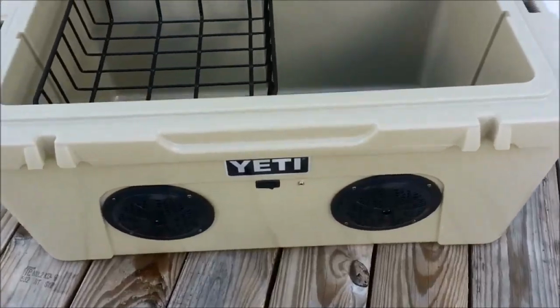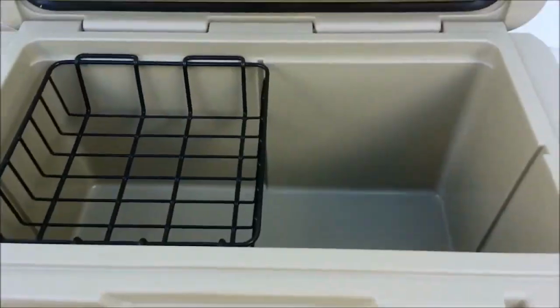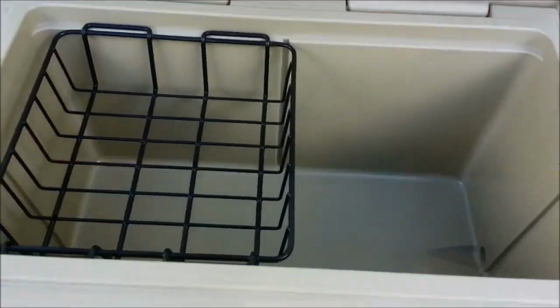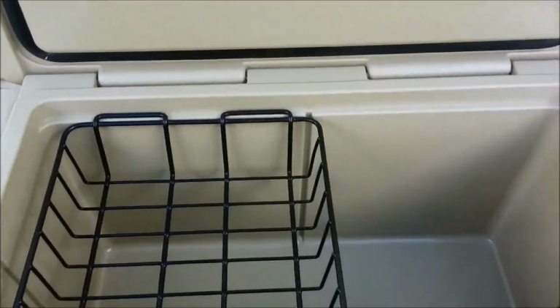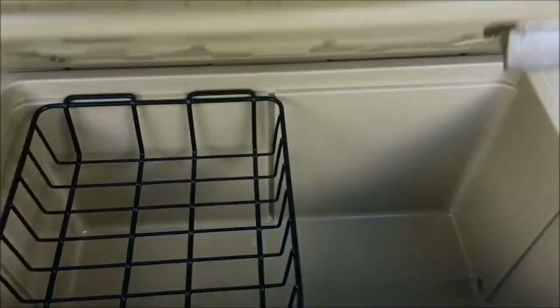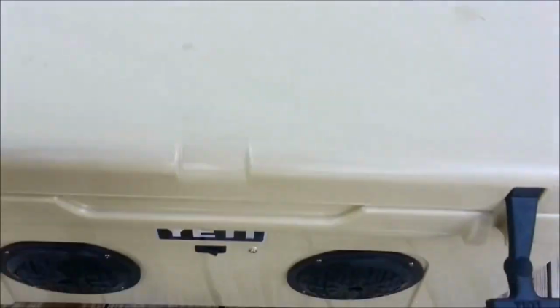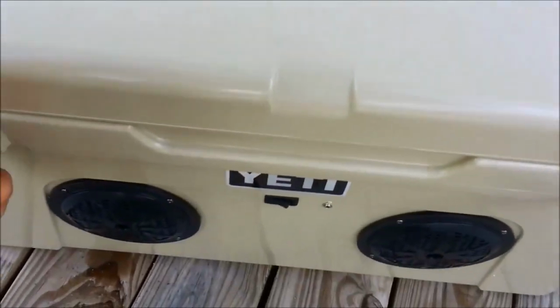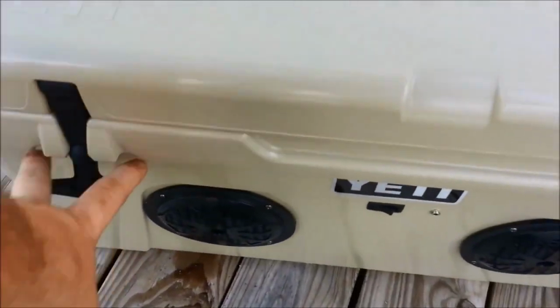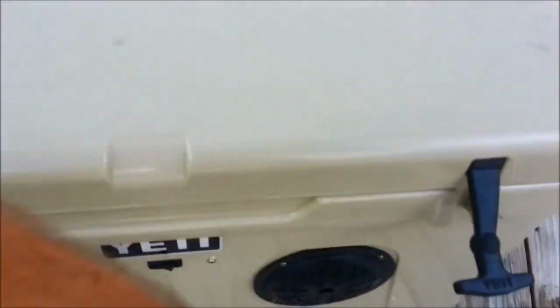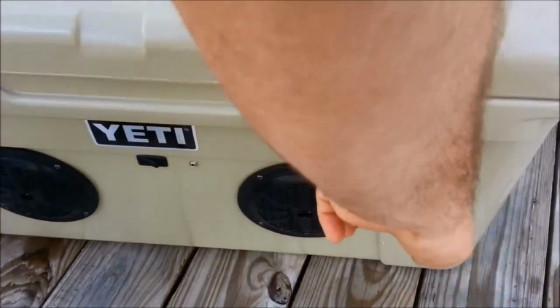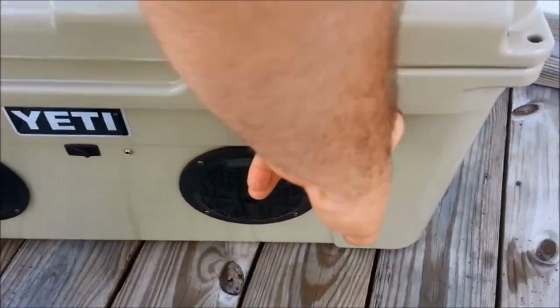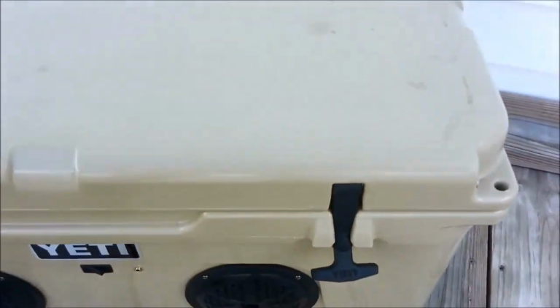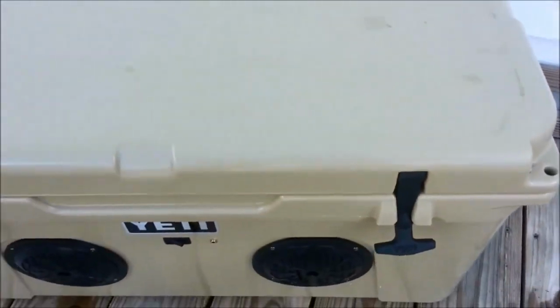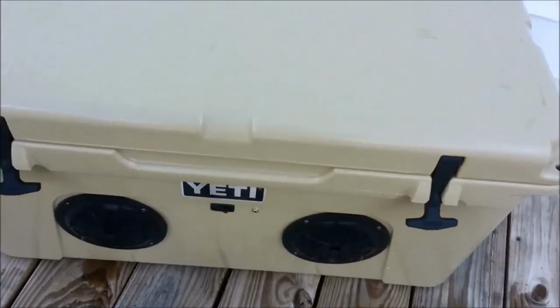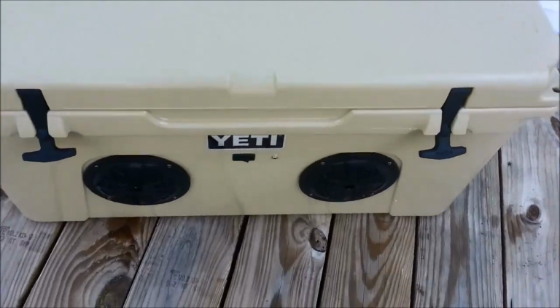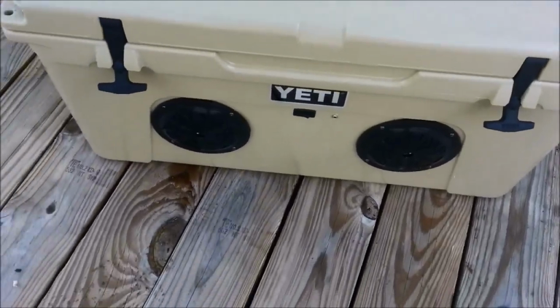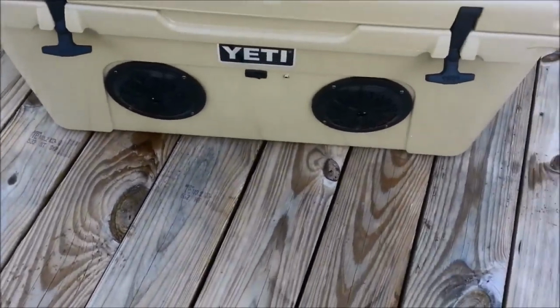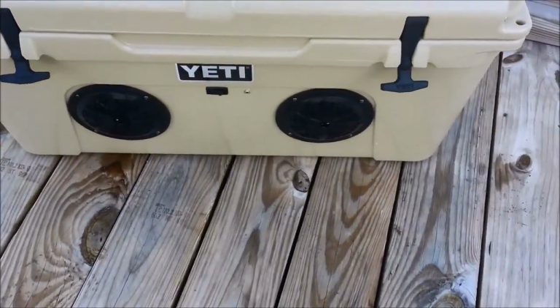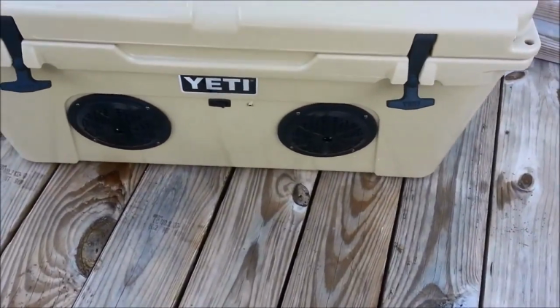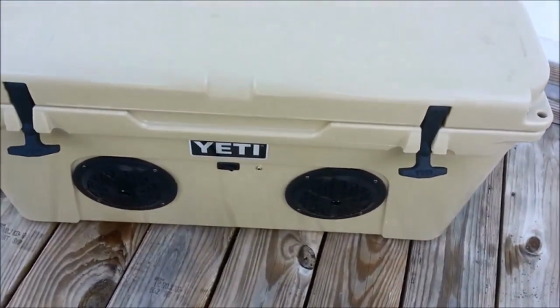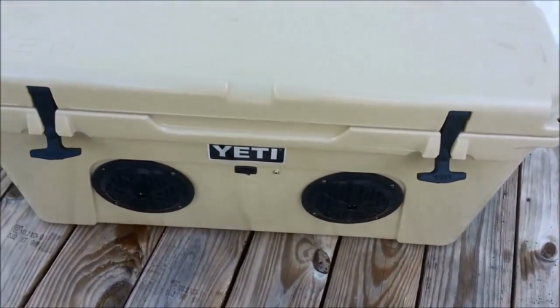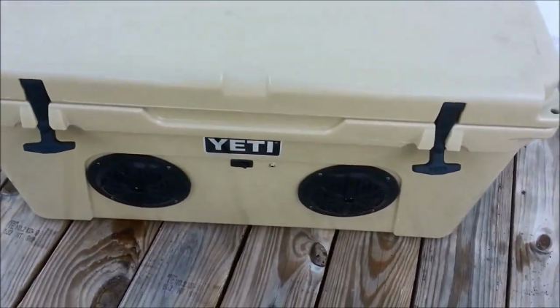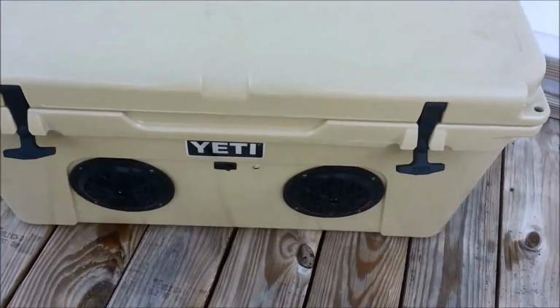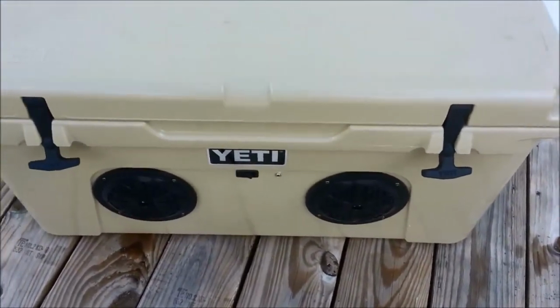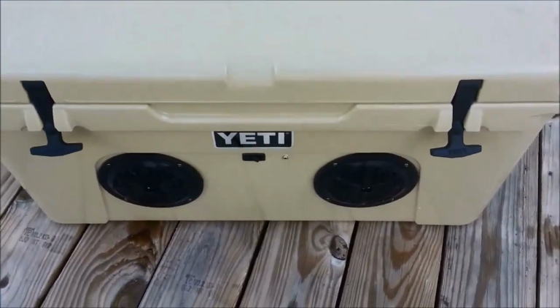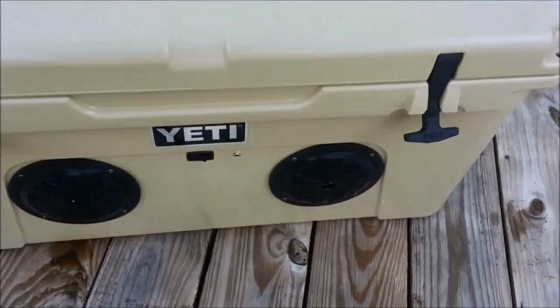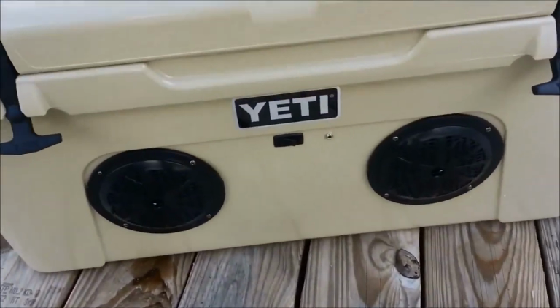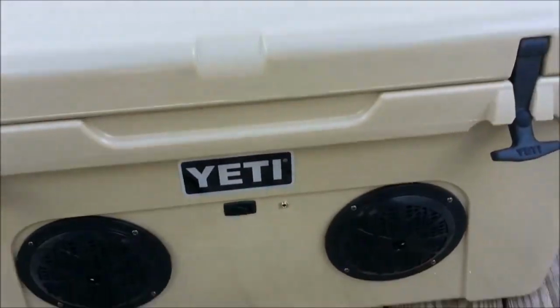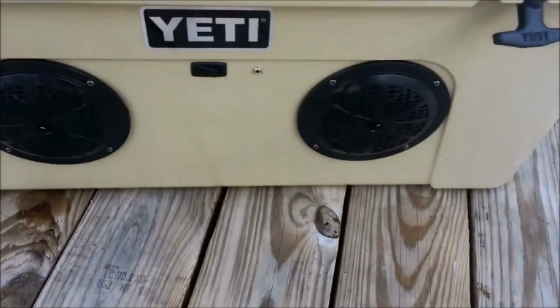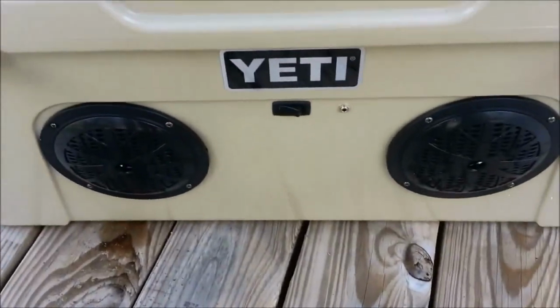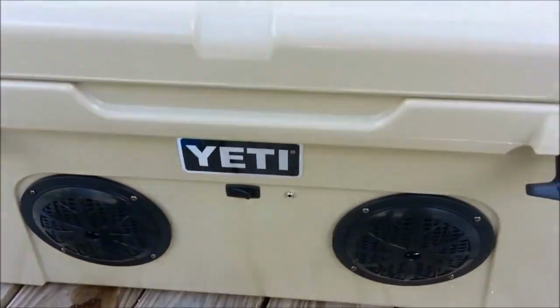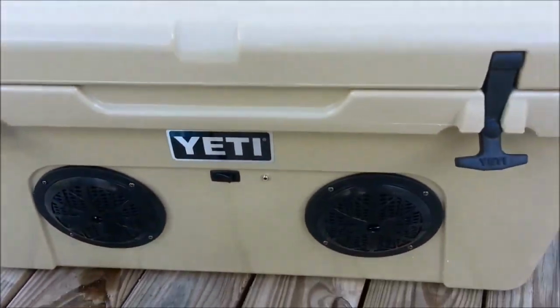I know what you're thinking — why in the world do you want a stereo in a Yeti? Say you go hunting or fishing and you get home — that serves one purpose for the cooler.